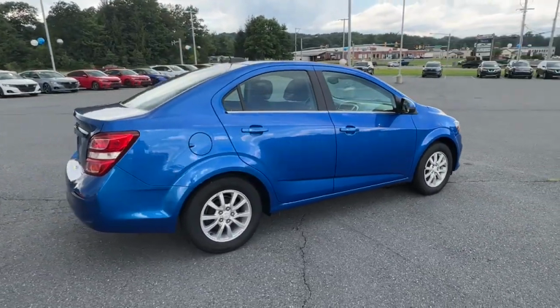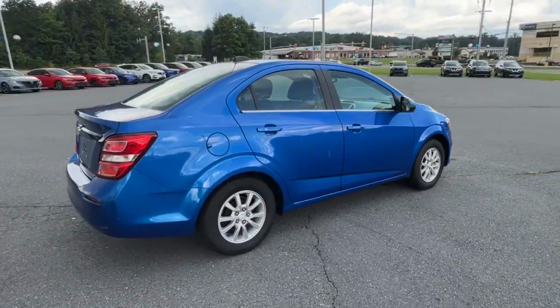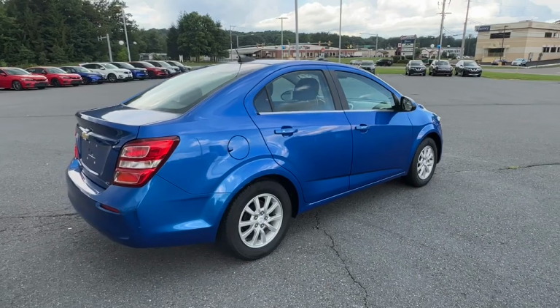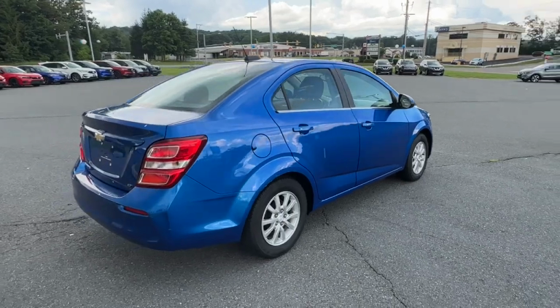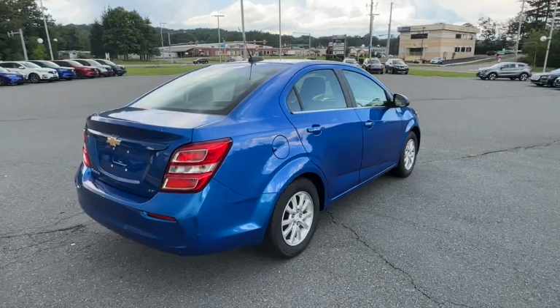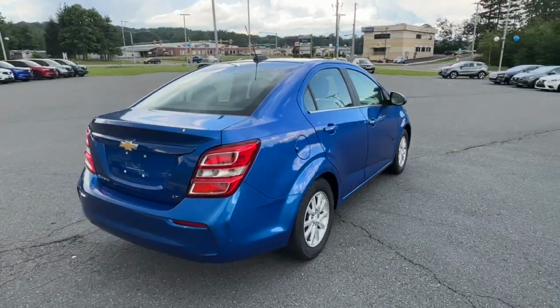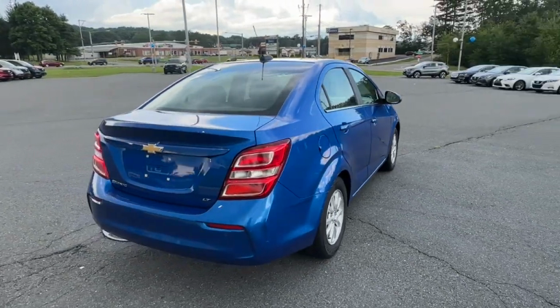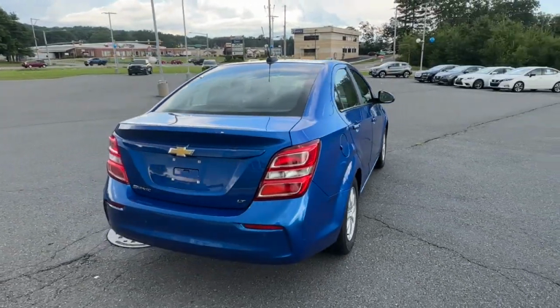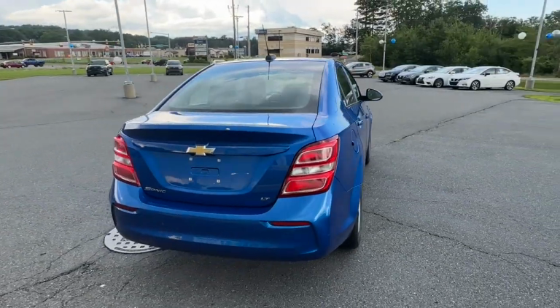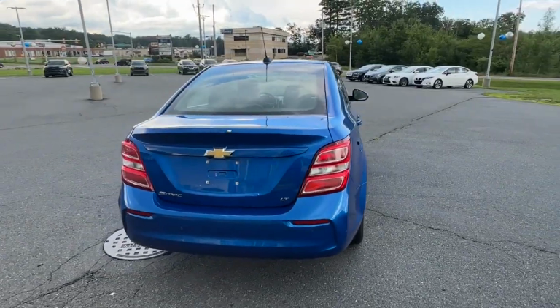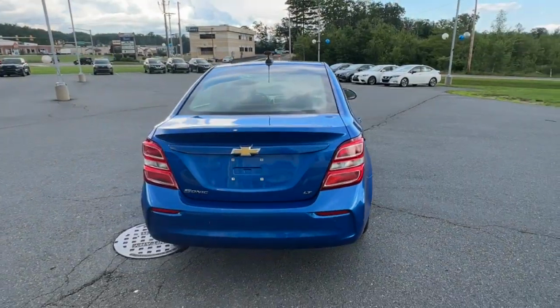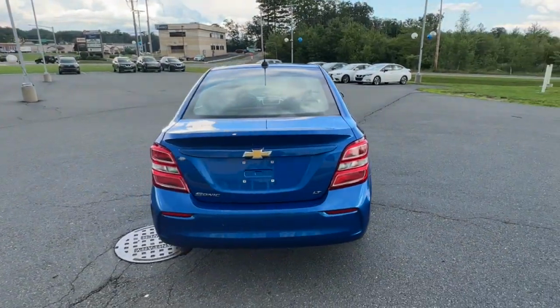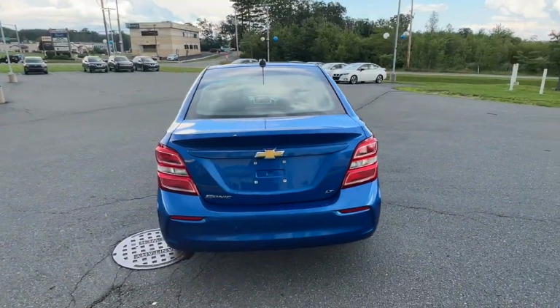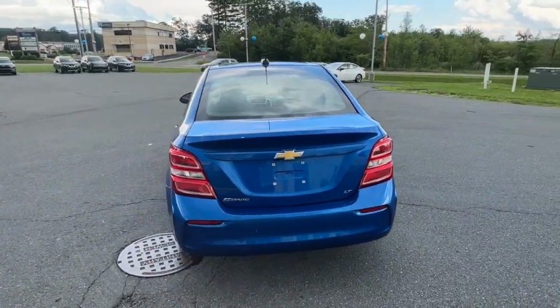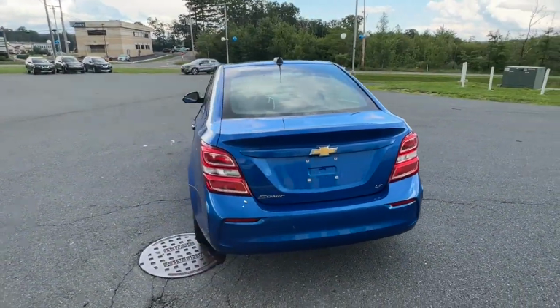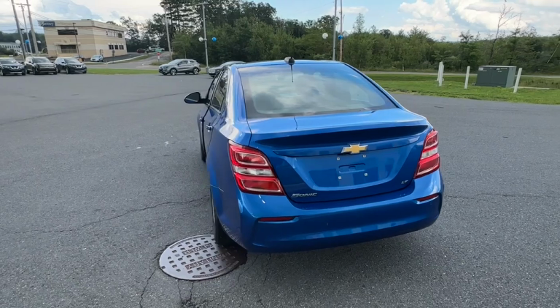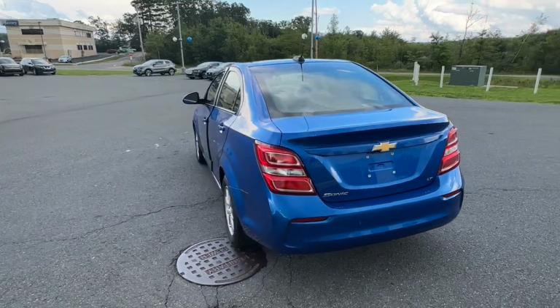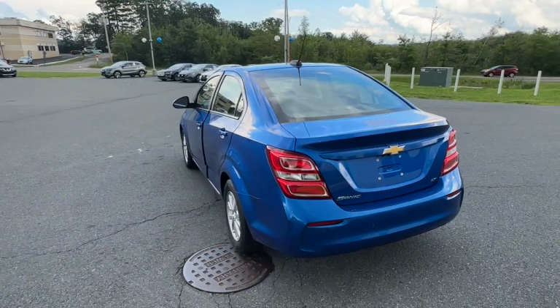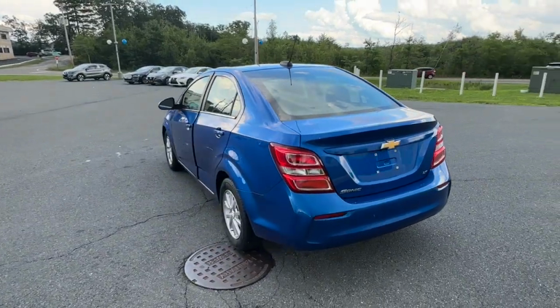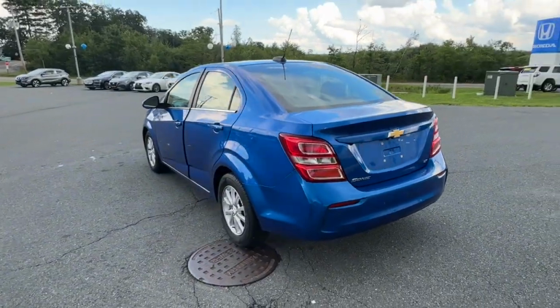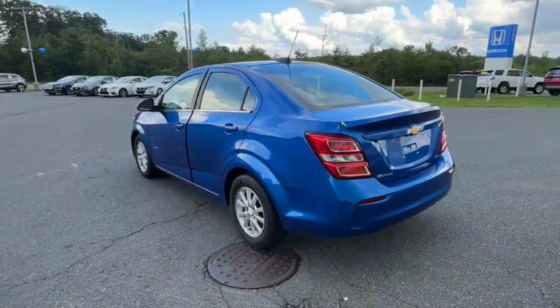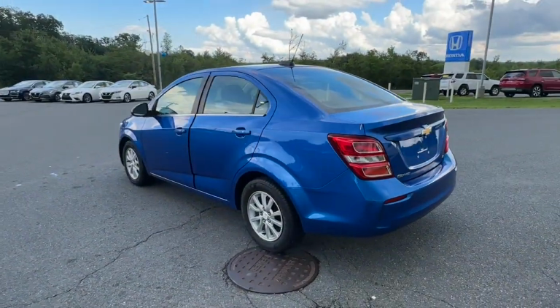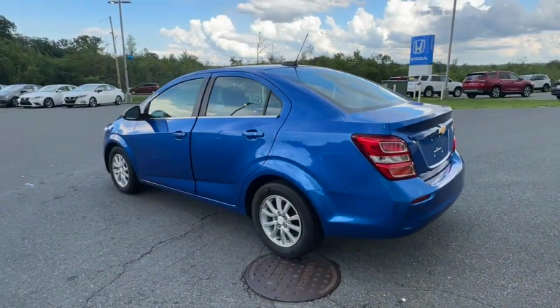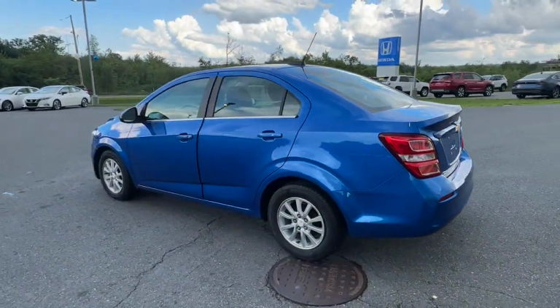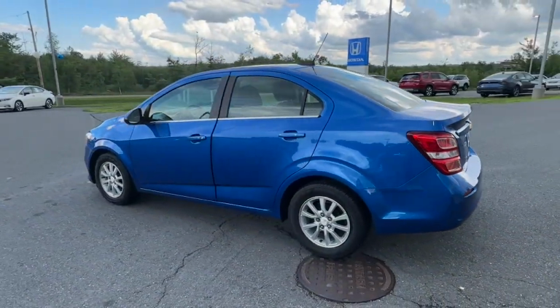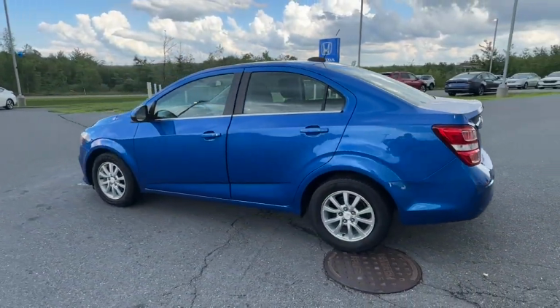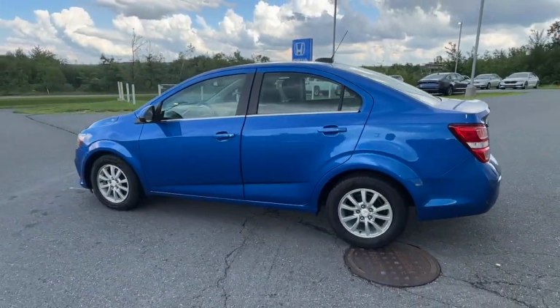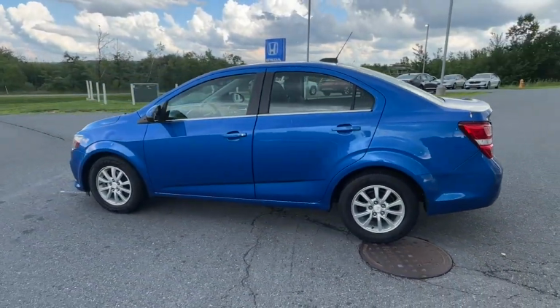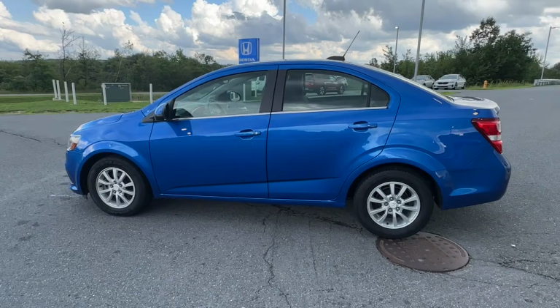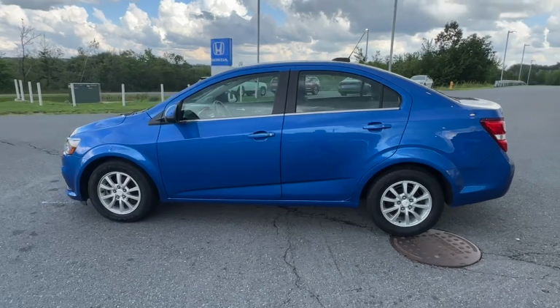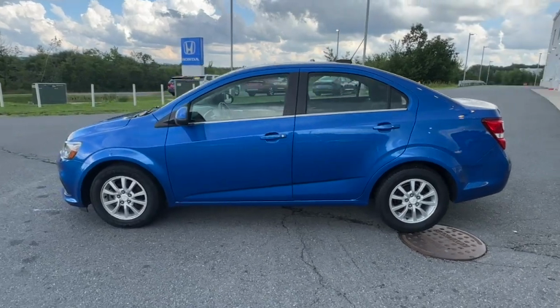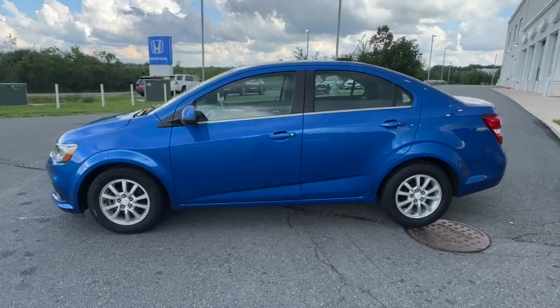The zesty Sonic blends small car efficiency with advanced connectivity and safety technology, nimble handling, and a surprisingly spacious and flexible interior. These are just some of the great options this vehicle comes with.